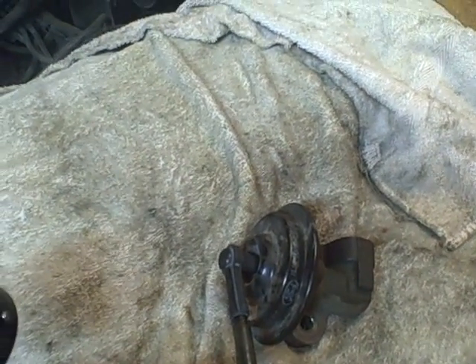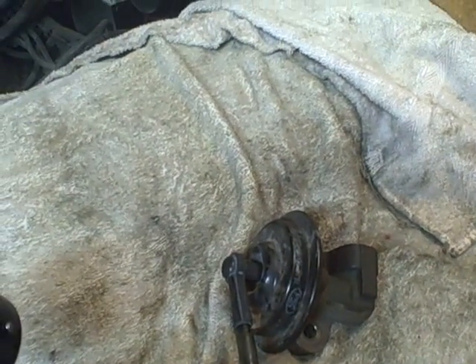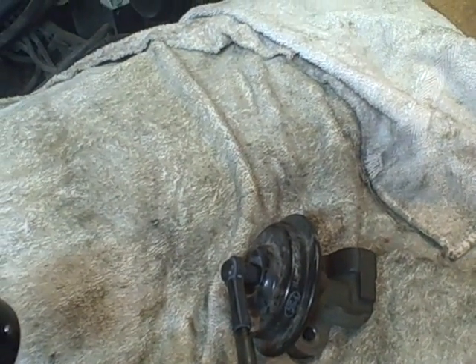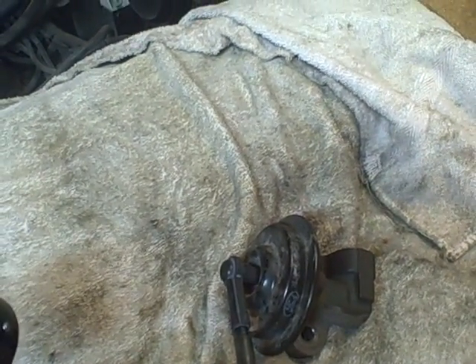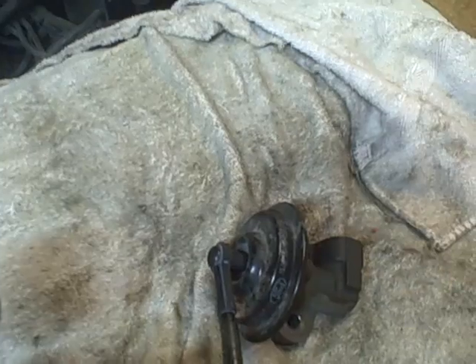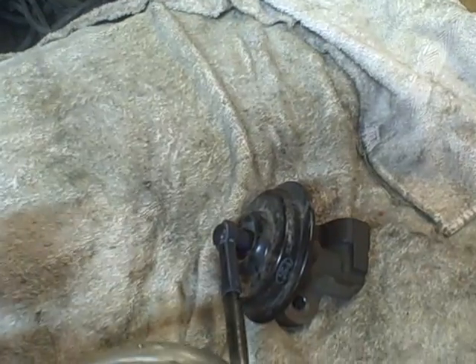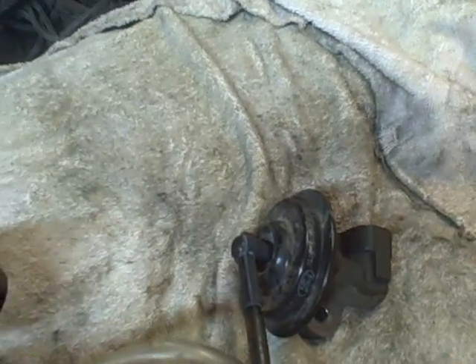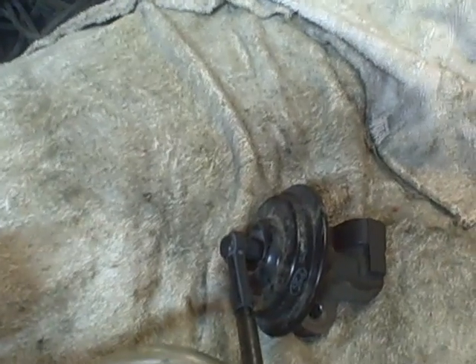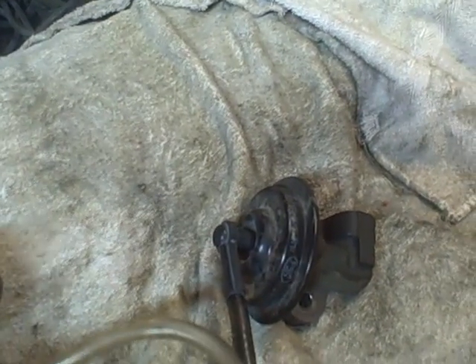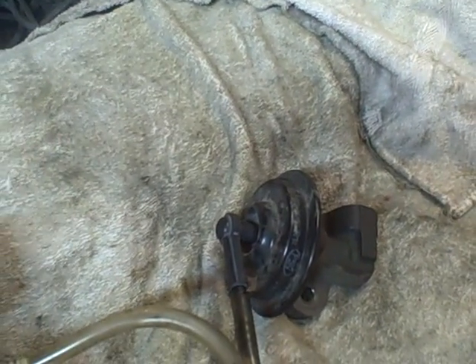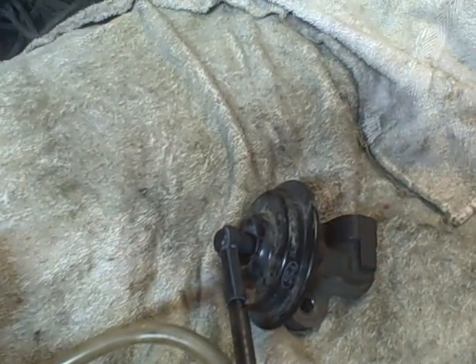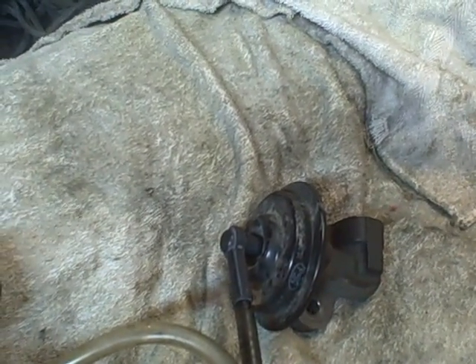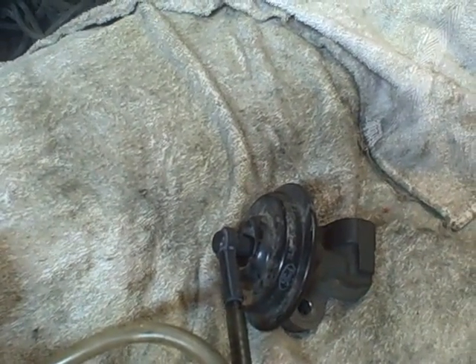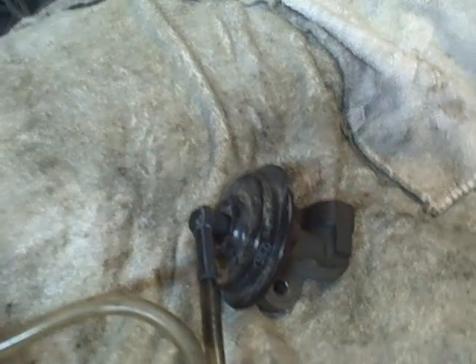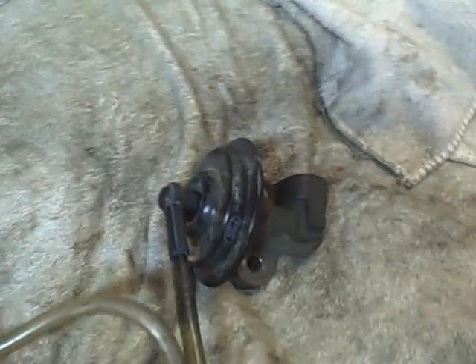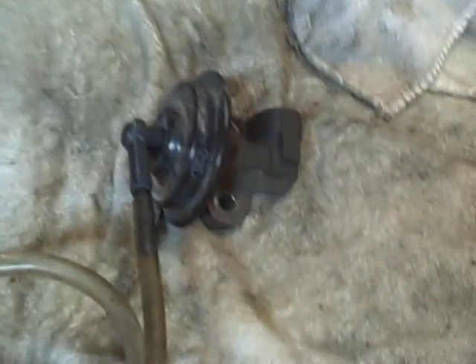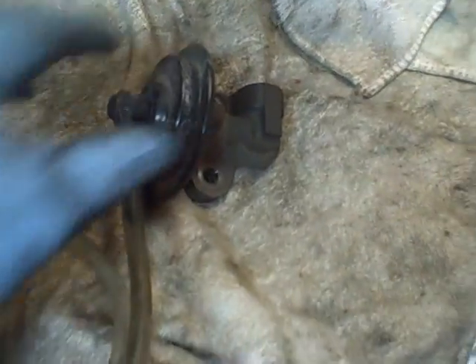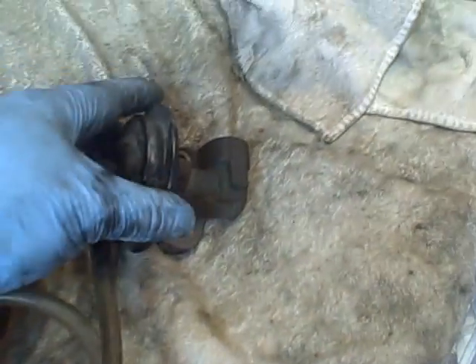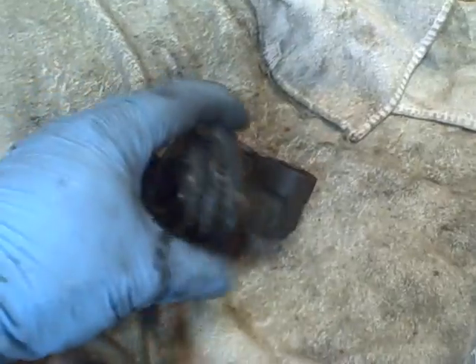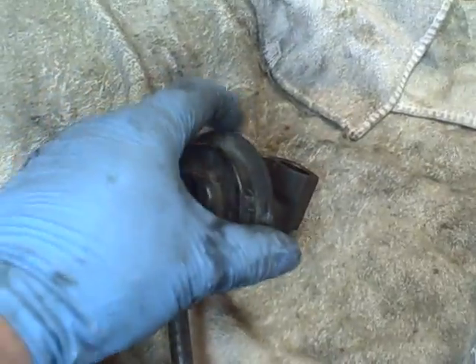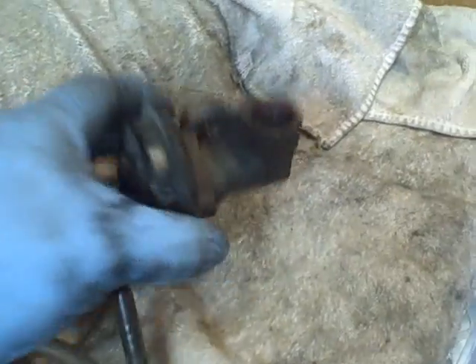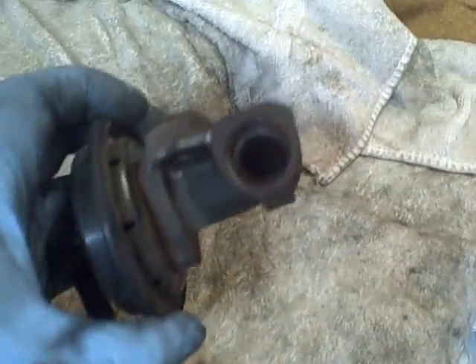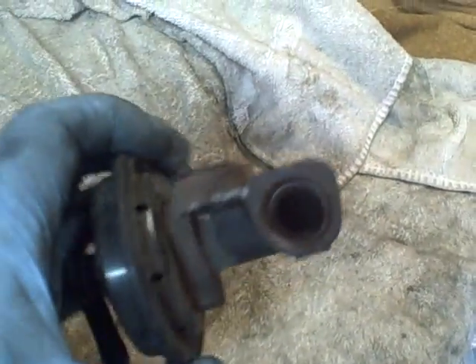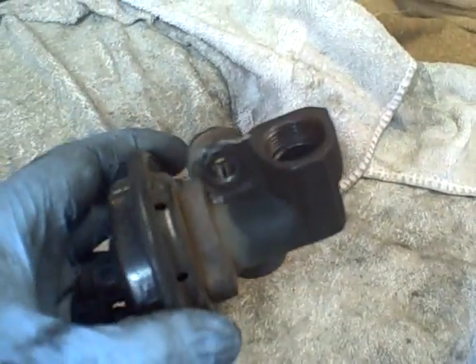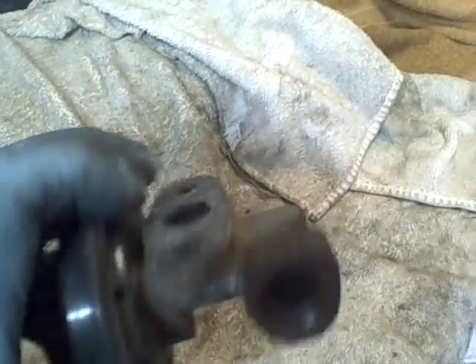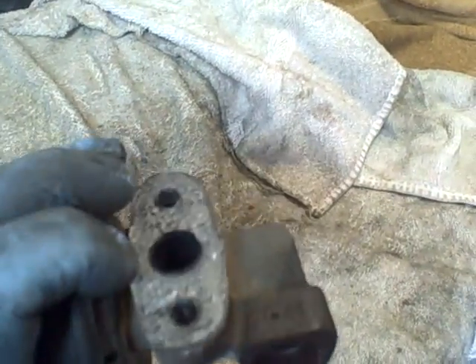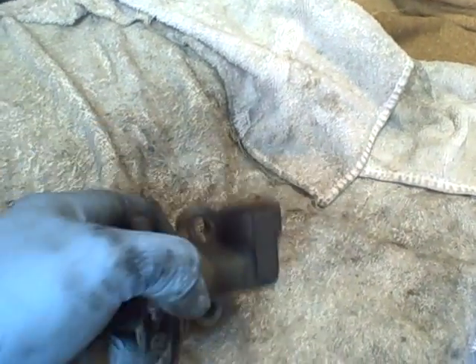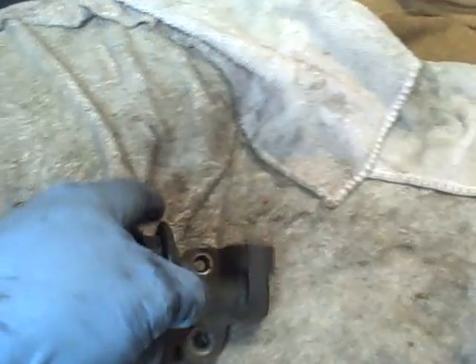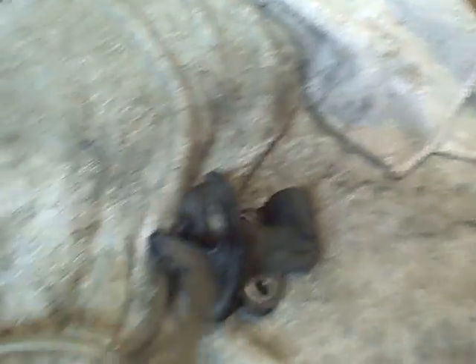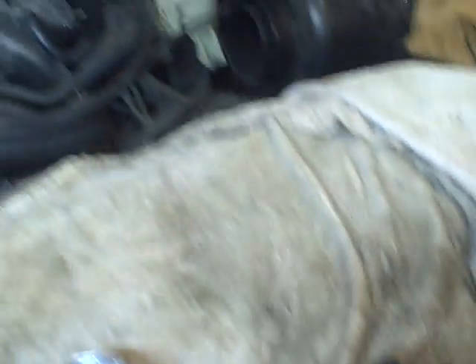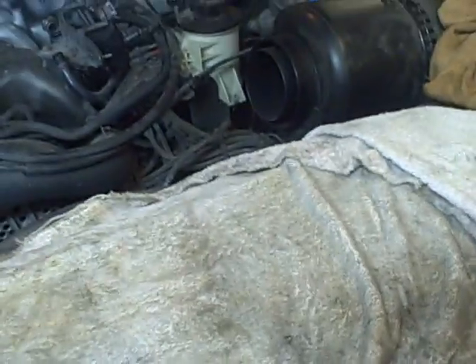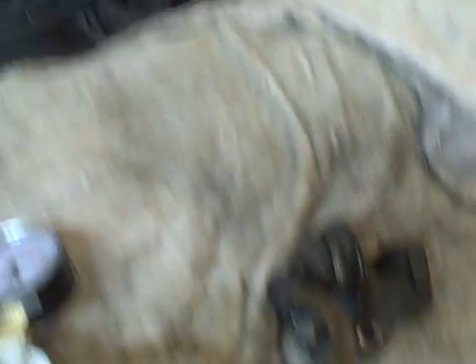When it does neither of those things, this kind of confirms the code P0401. You've either got an EGR valve that's not opening, maybe the valve is stuck, or you've got a blocked passage.